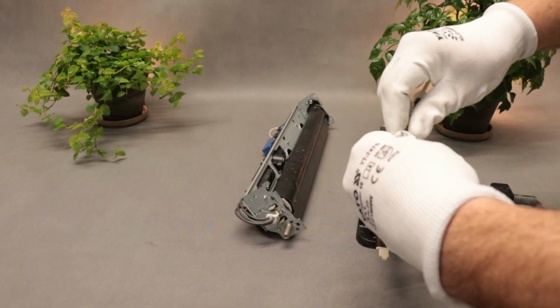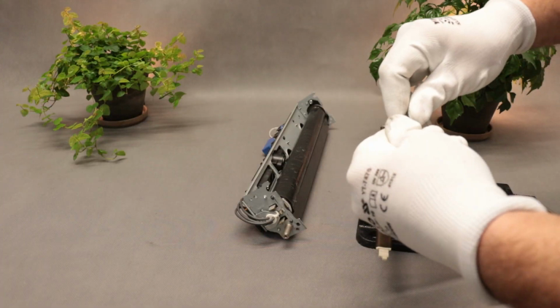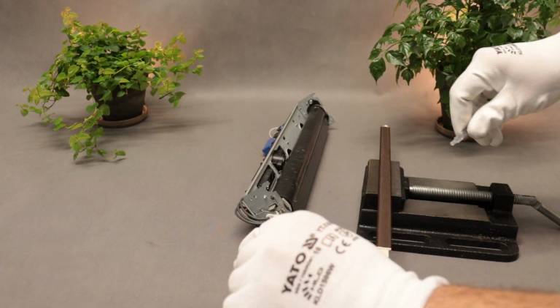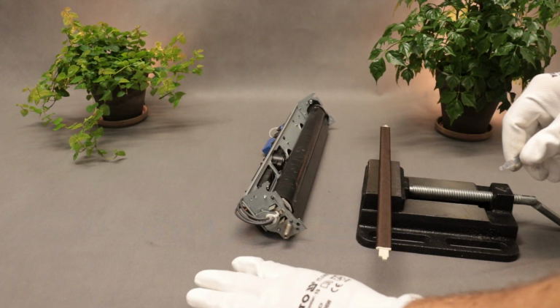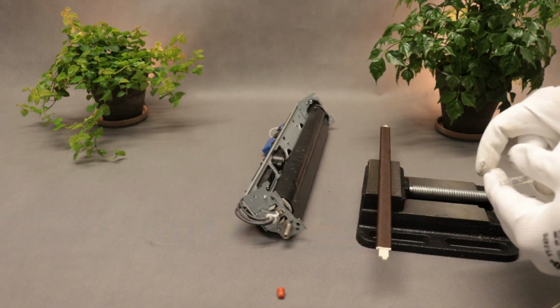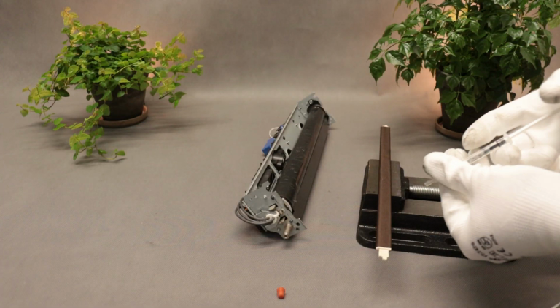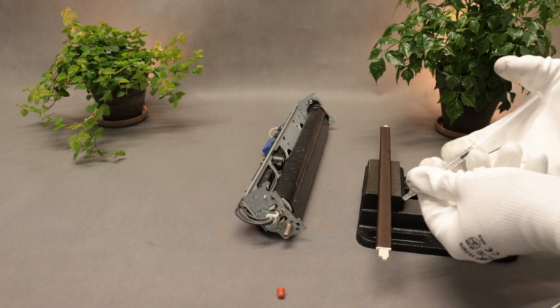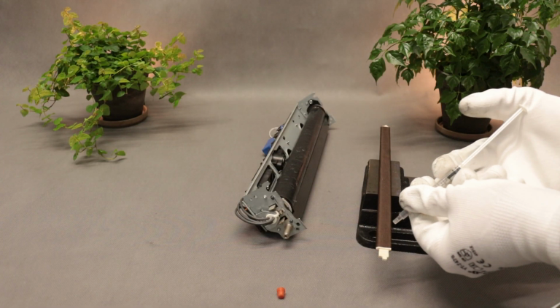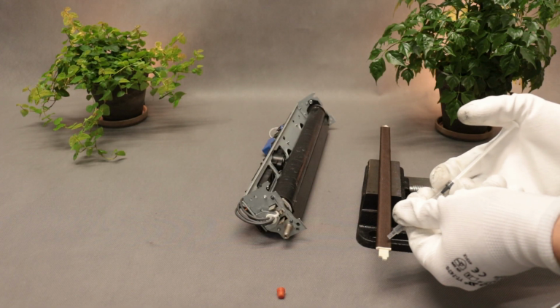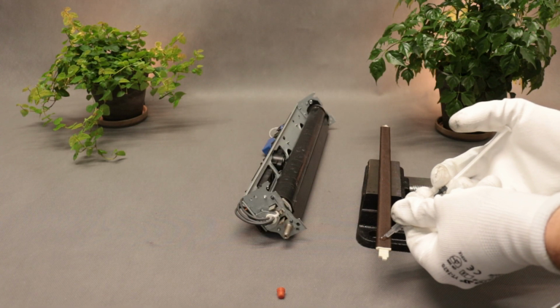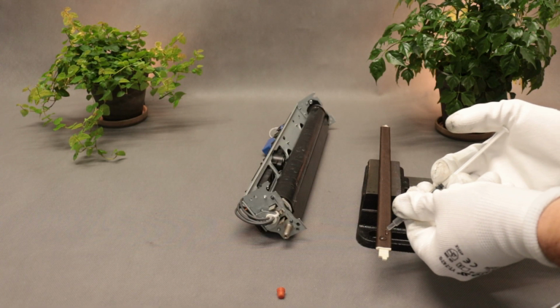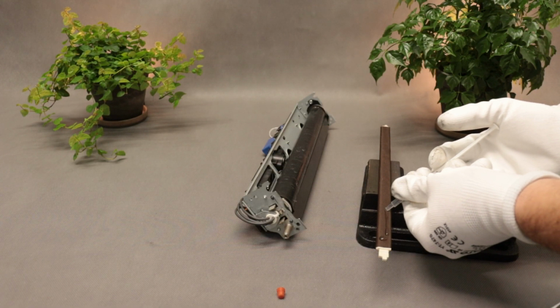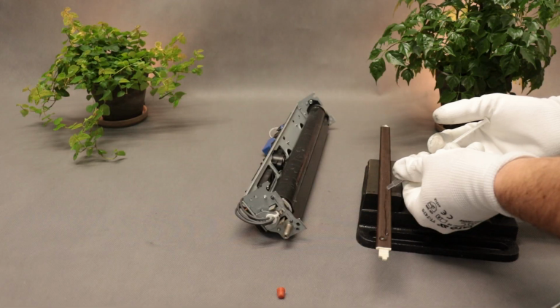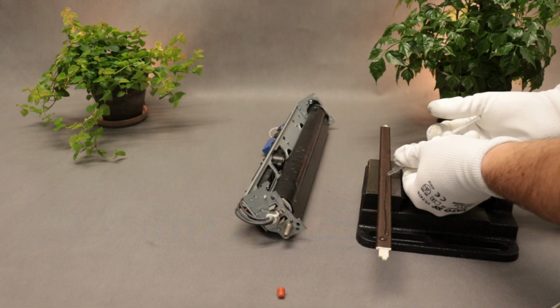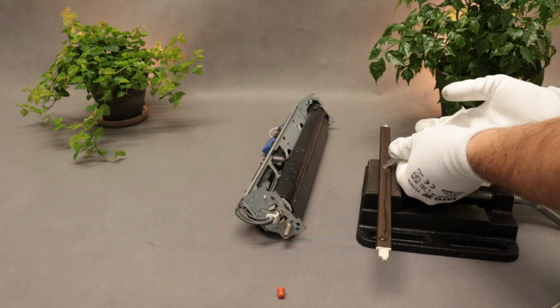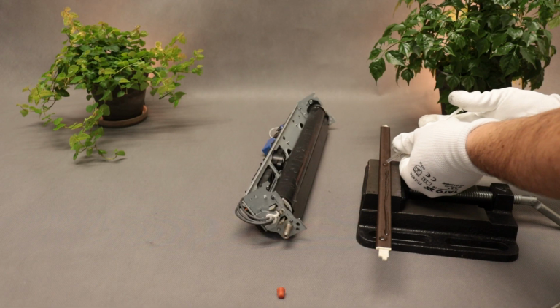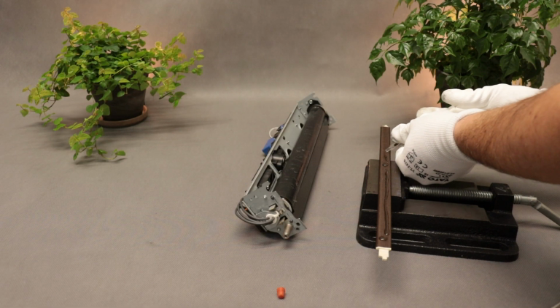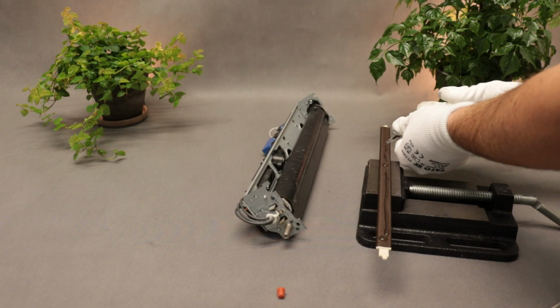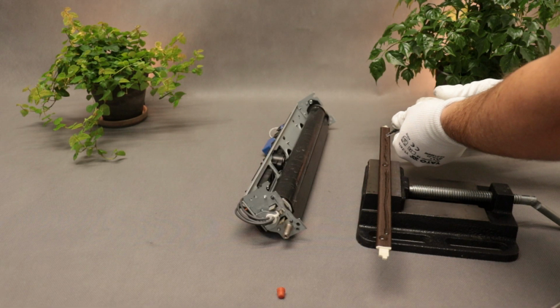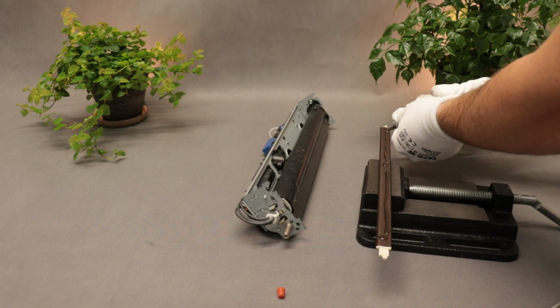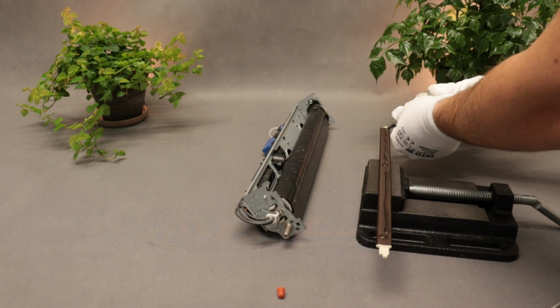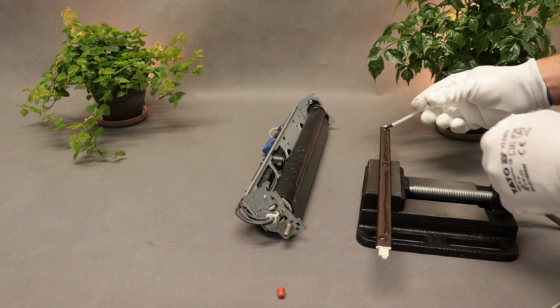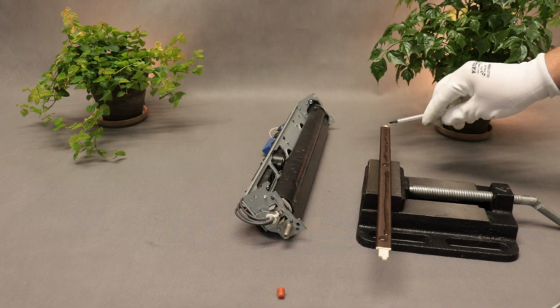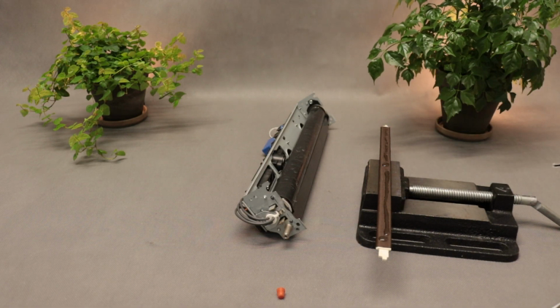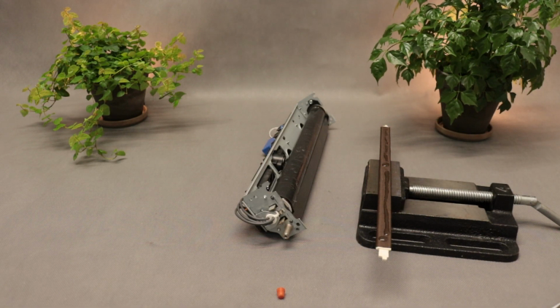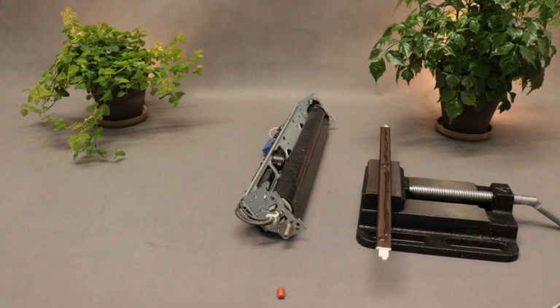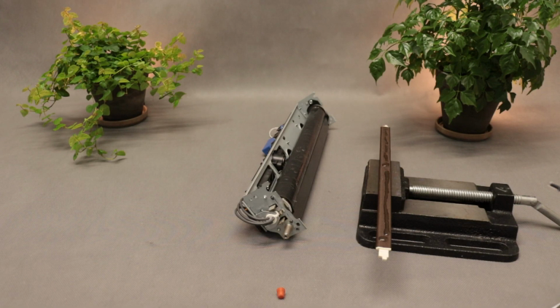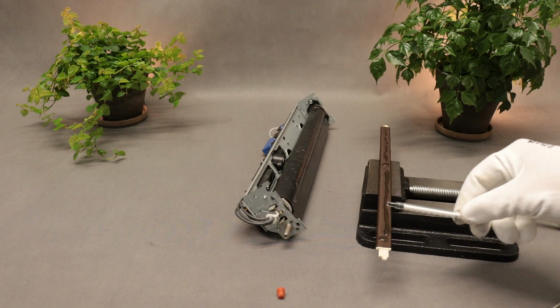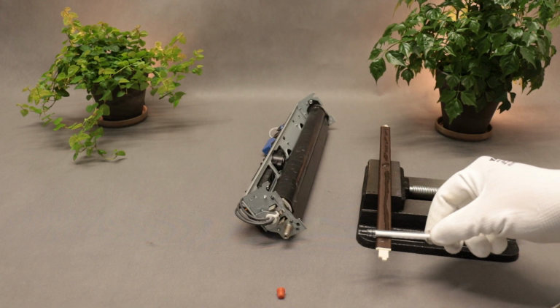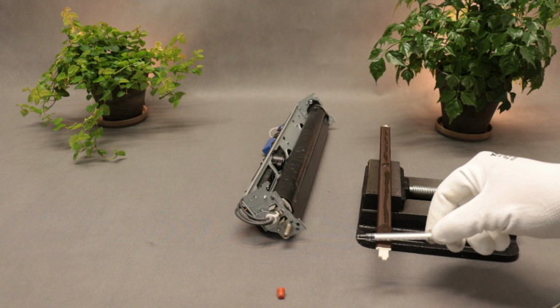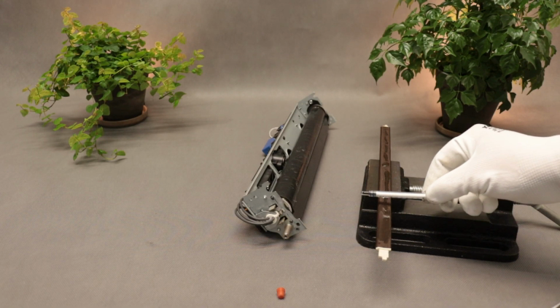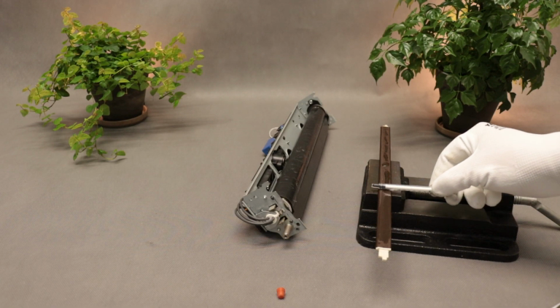Using oil of unknown origin is not recommended. This is not an ordinary oil, but a specialized formulation designed for high temperature operation. I spread the oil evenly, and then place the pad in a safe, level position for the duration of the repair.